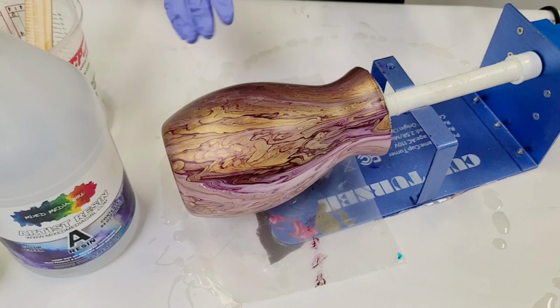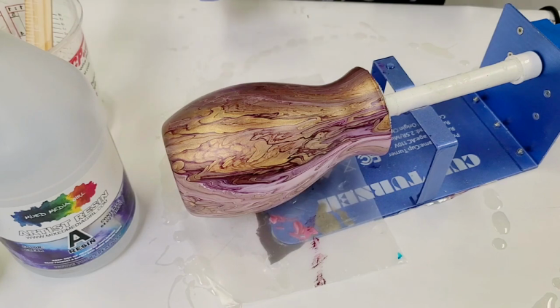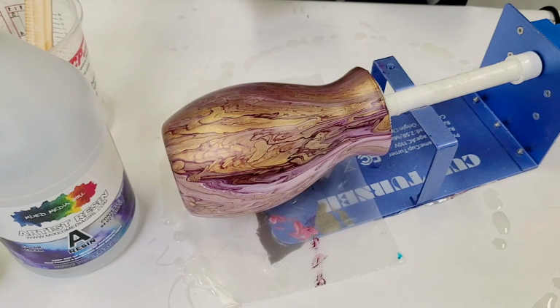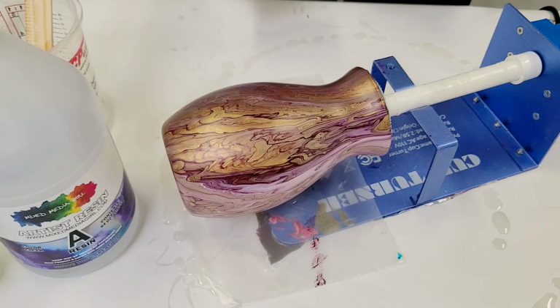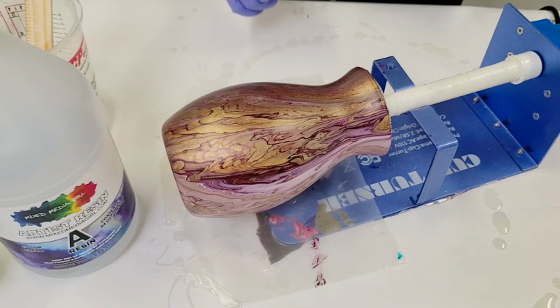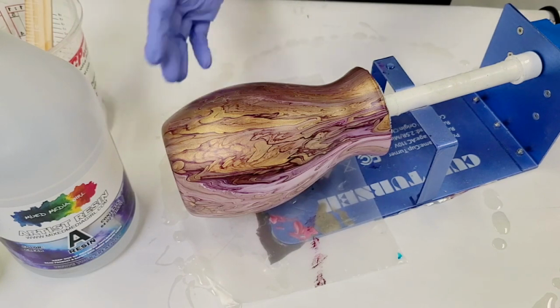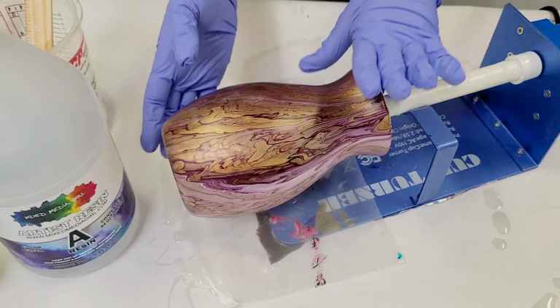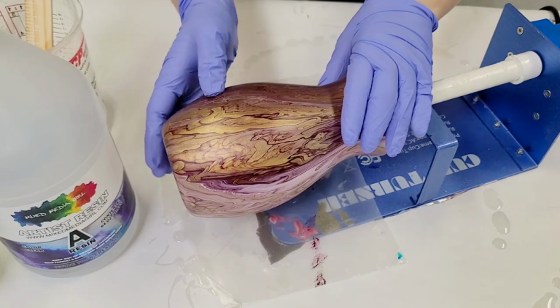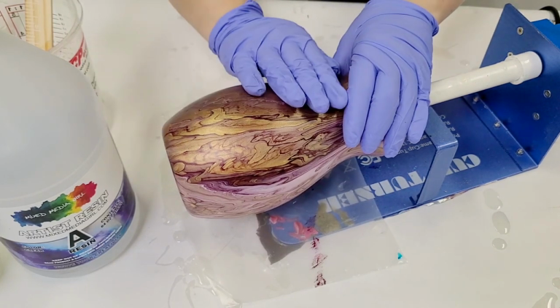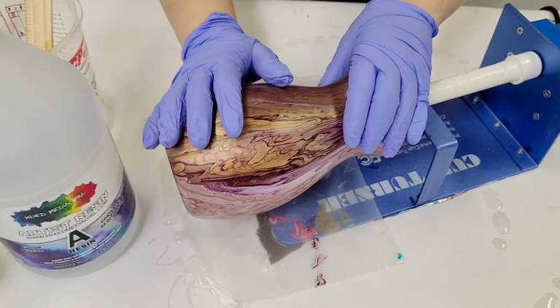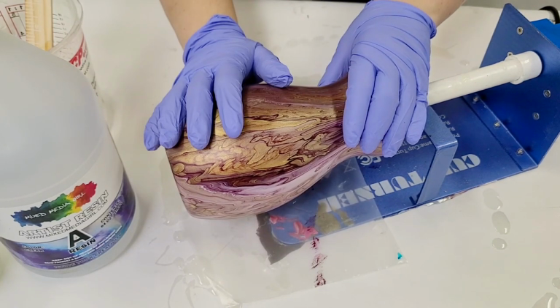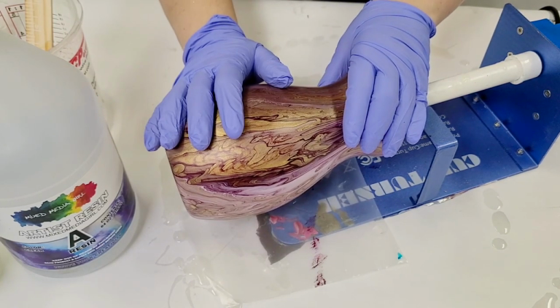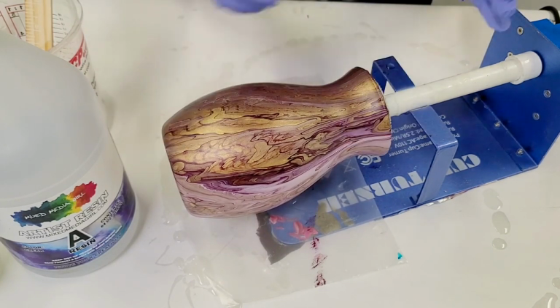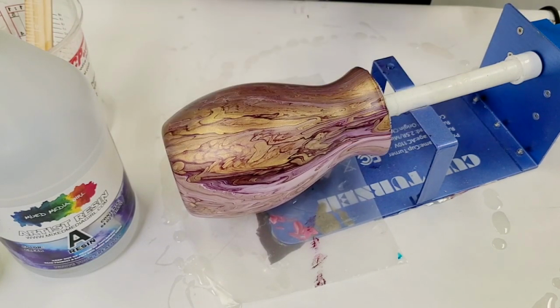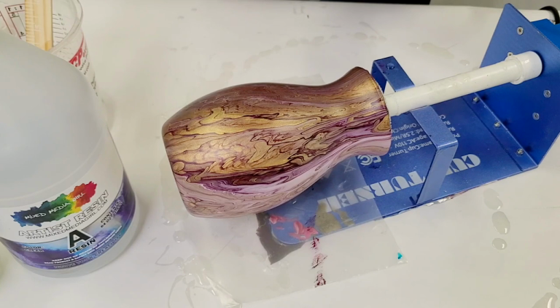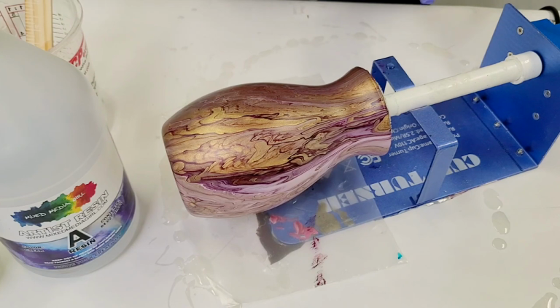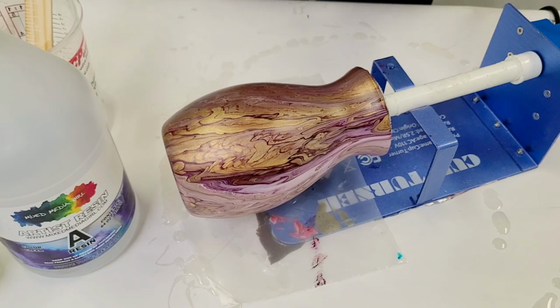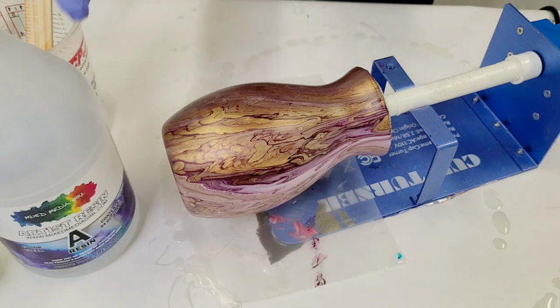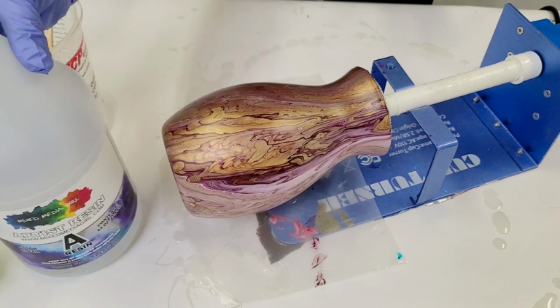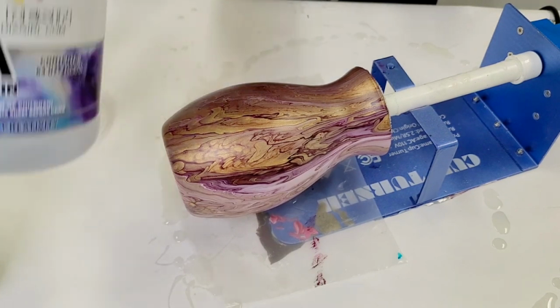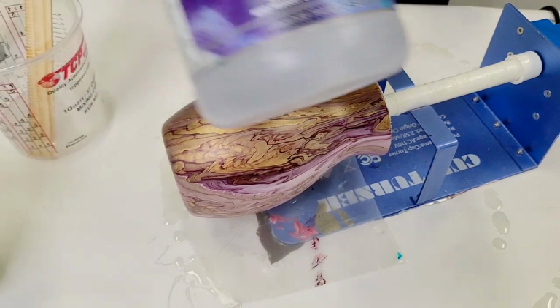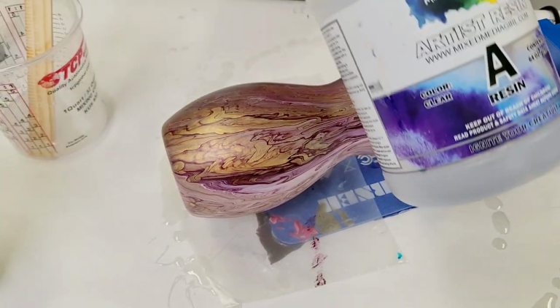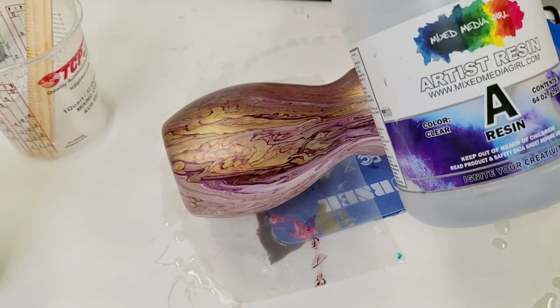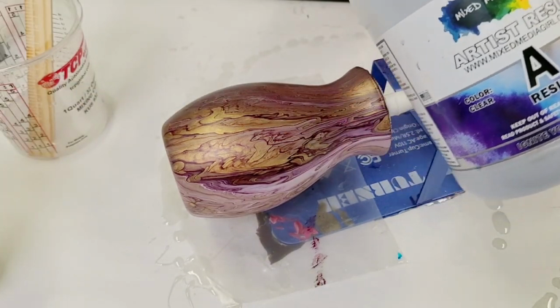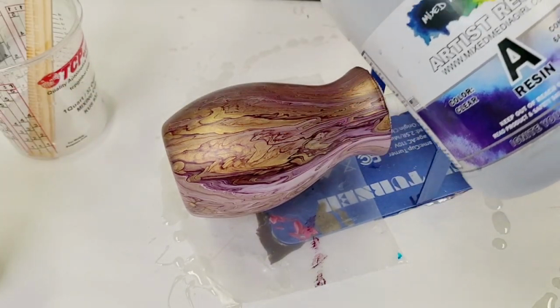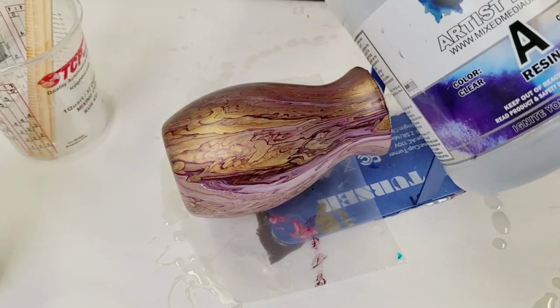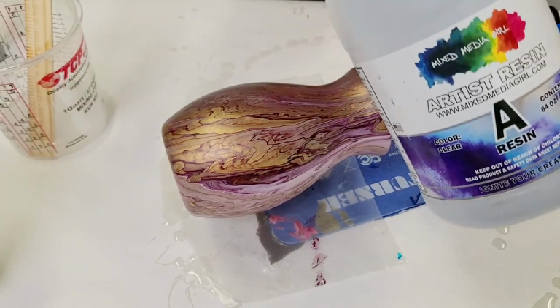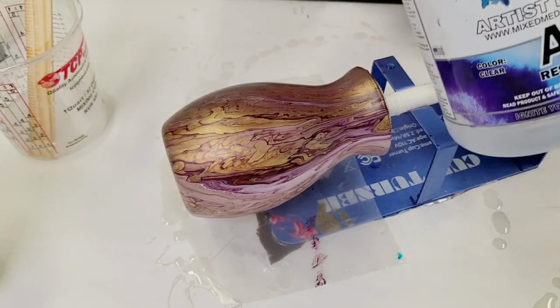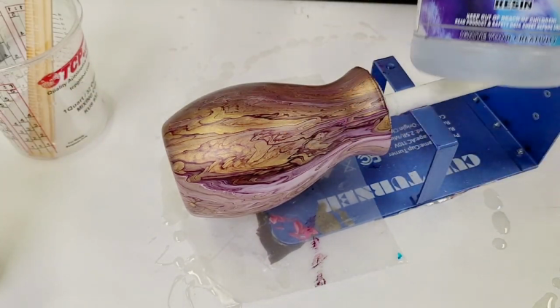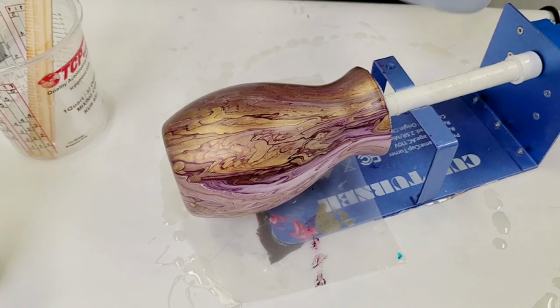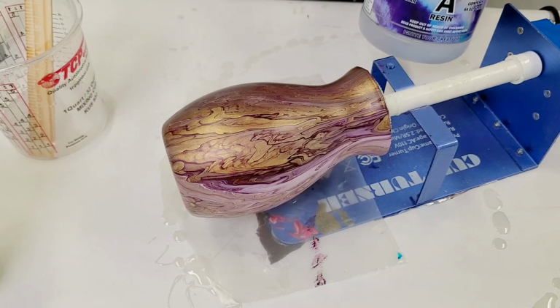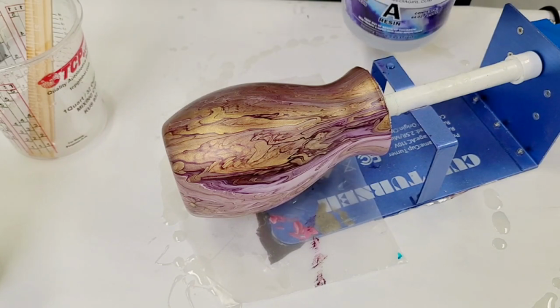Hey guys, Mixed Media Girl here. So today we're going to be sealing this acrylic pour on a vase with resin. And I'm using my Mixed Media Girl Artist resin.